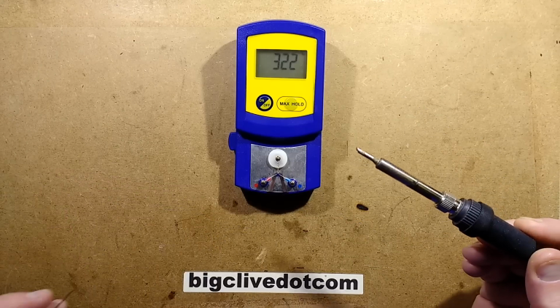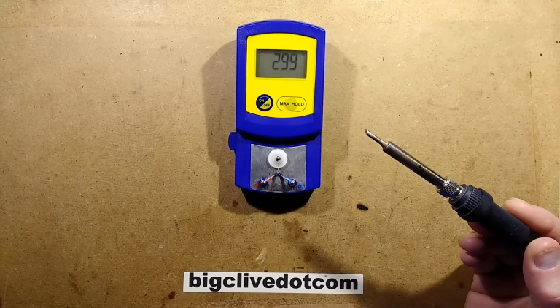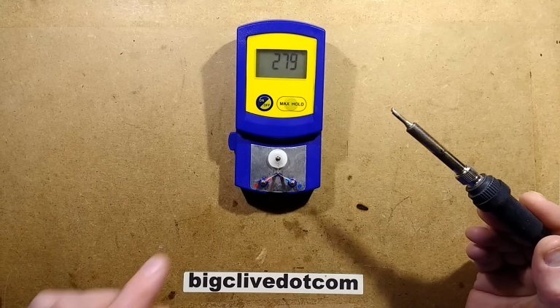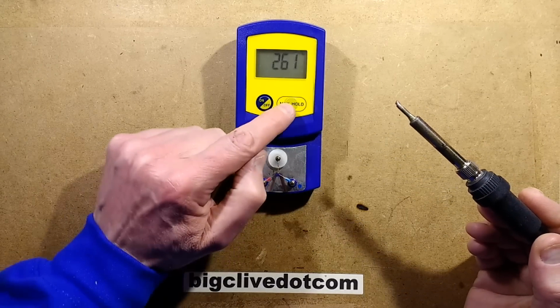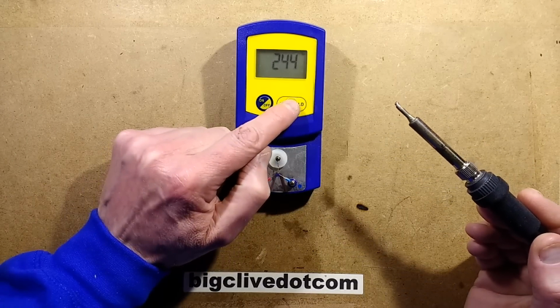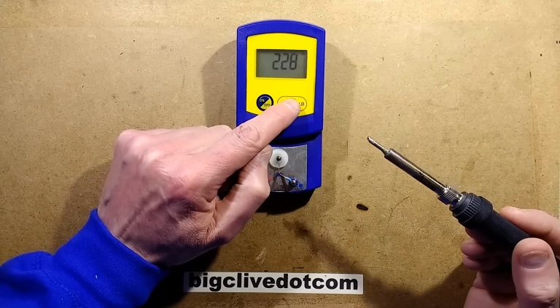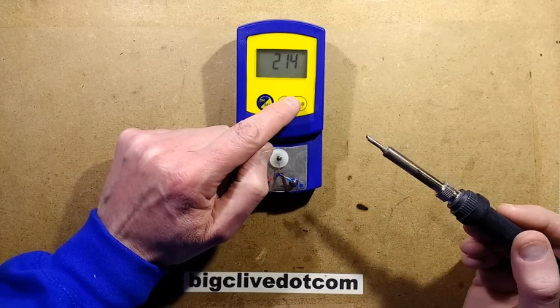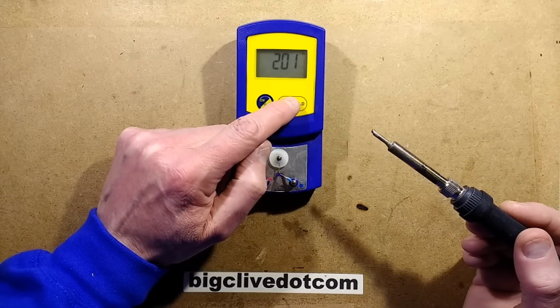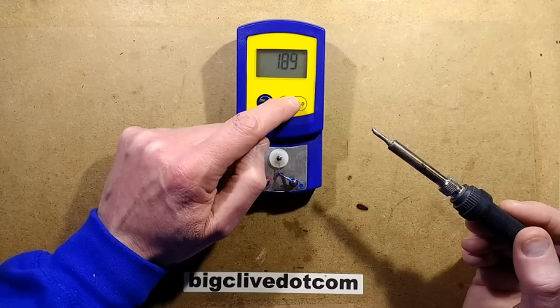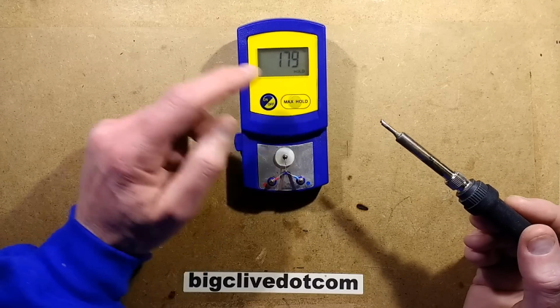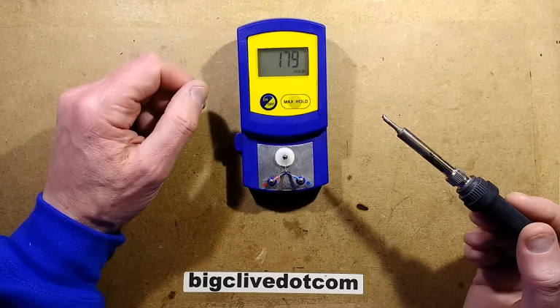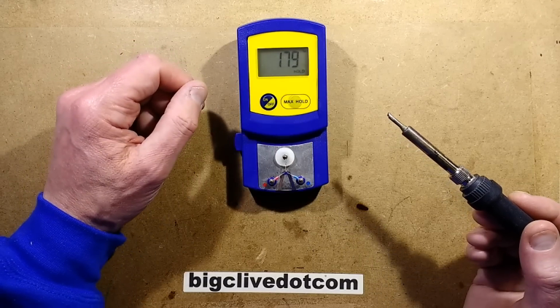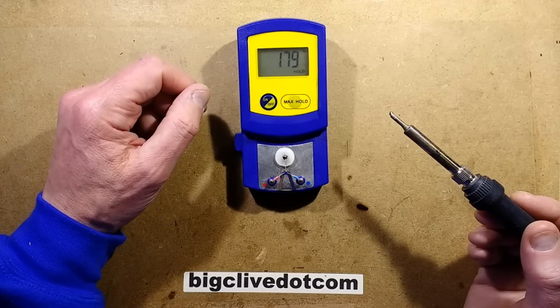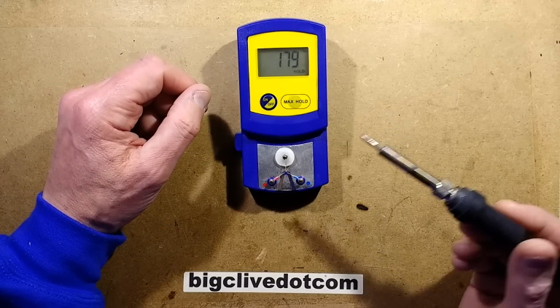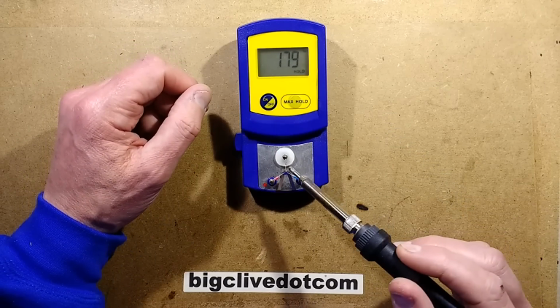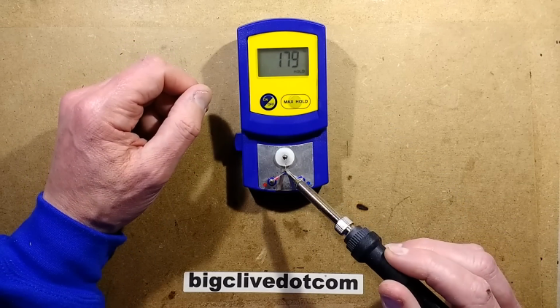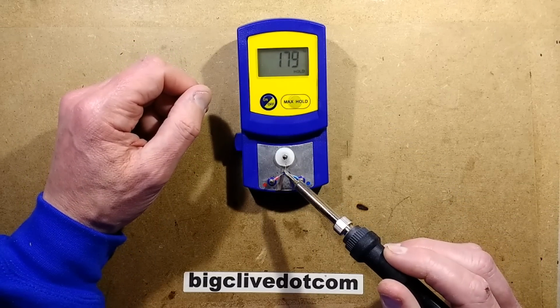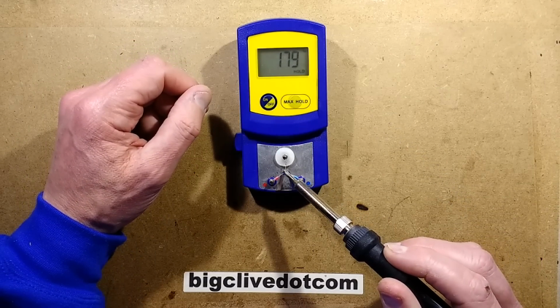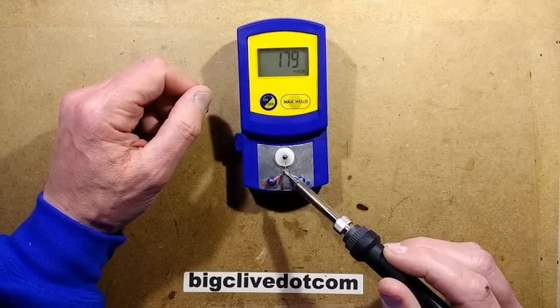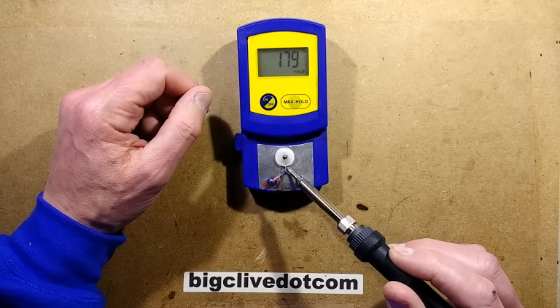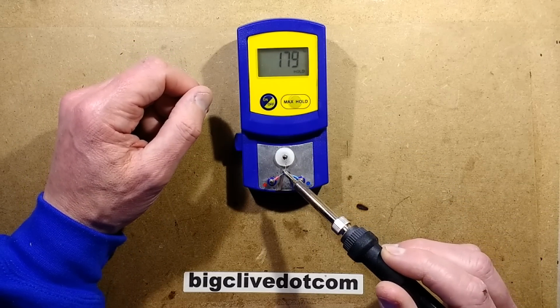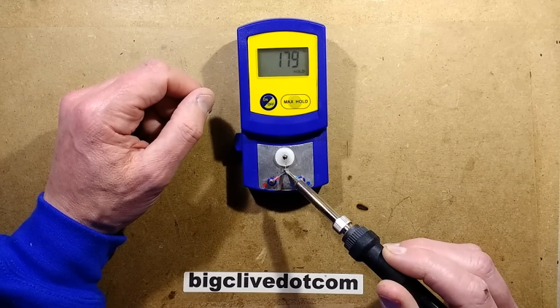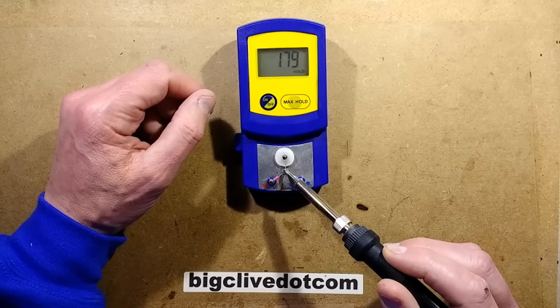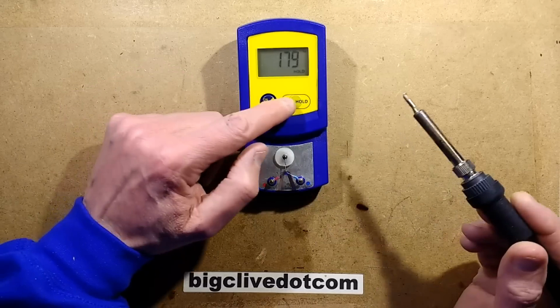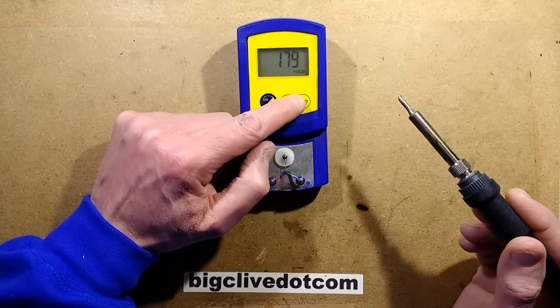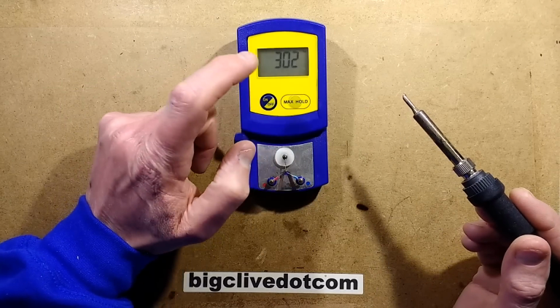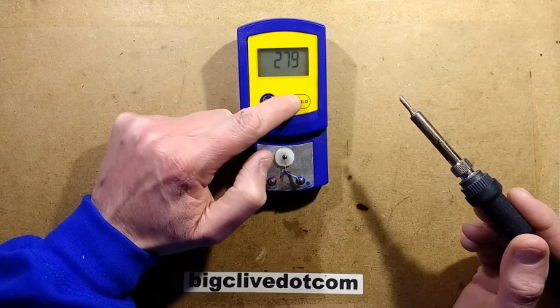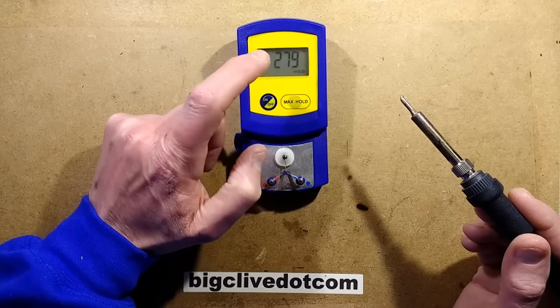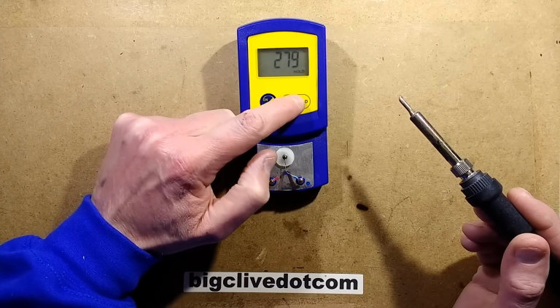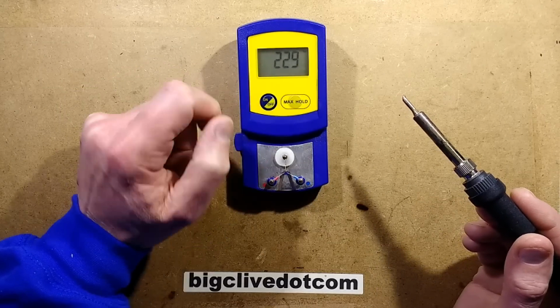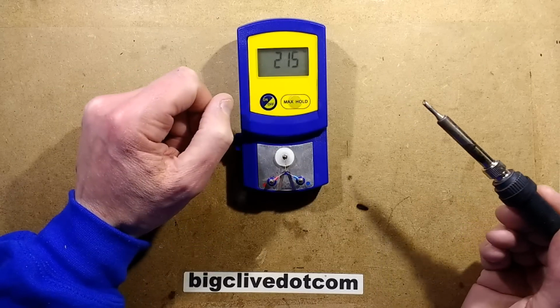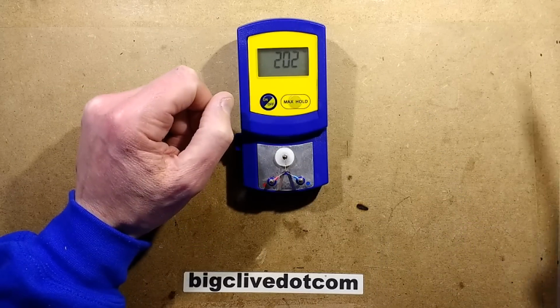It's got this max hold function, and if you press it, it doesn't actually hold the maximum value. If I put that back on, it's not going to capture that reading. That's just a hold function like you'd normally find on a digital meter.